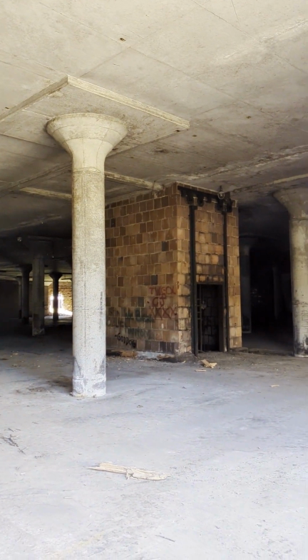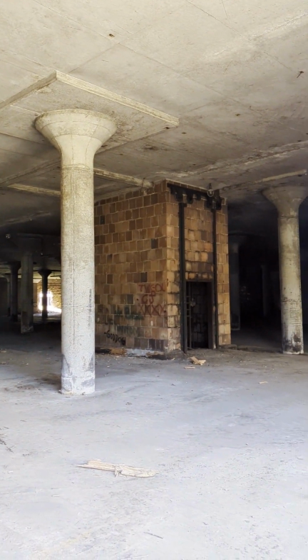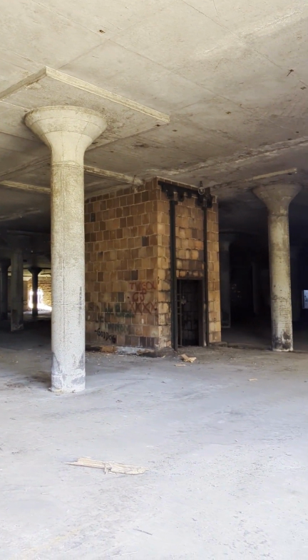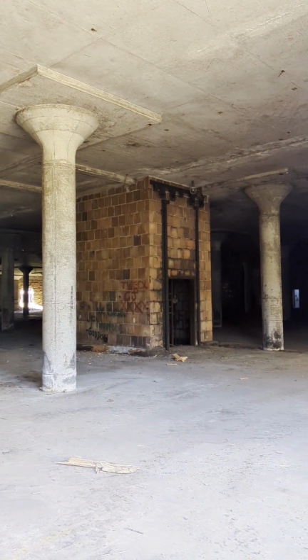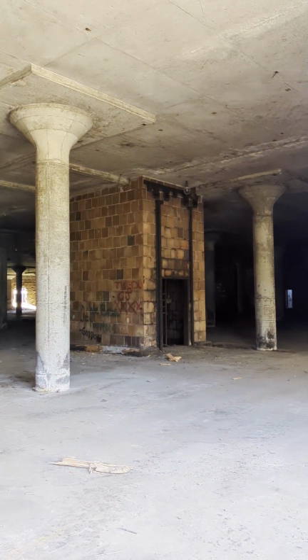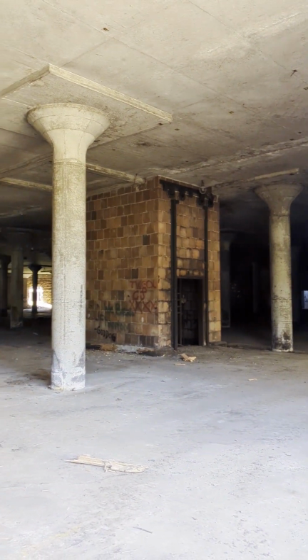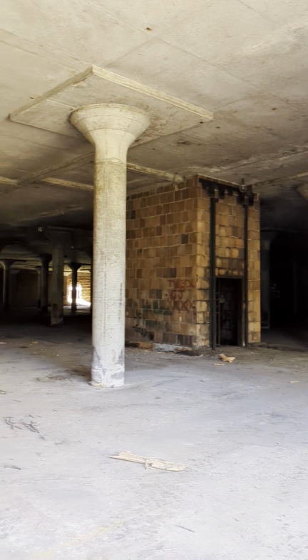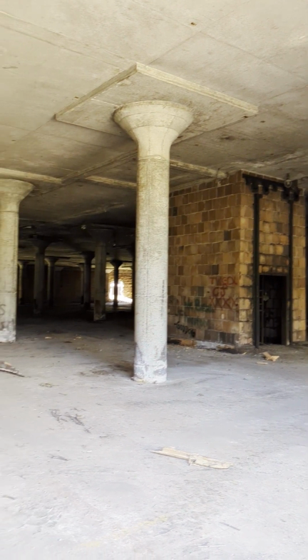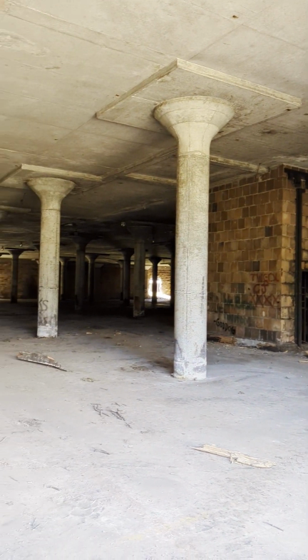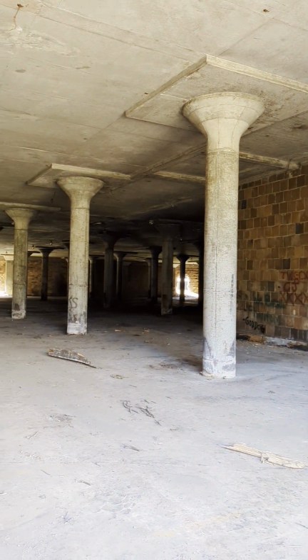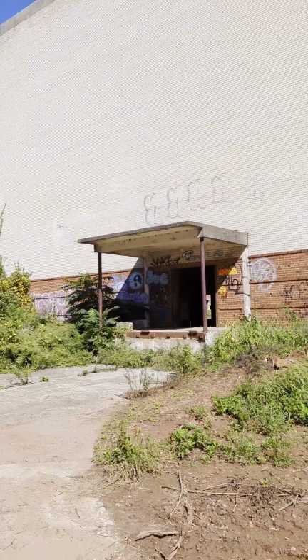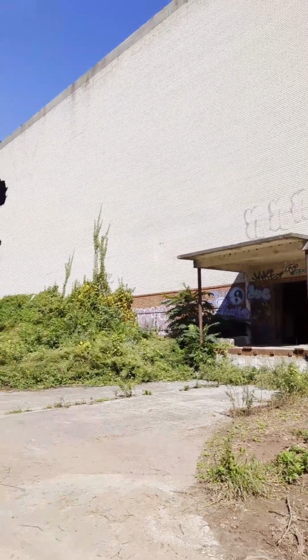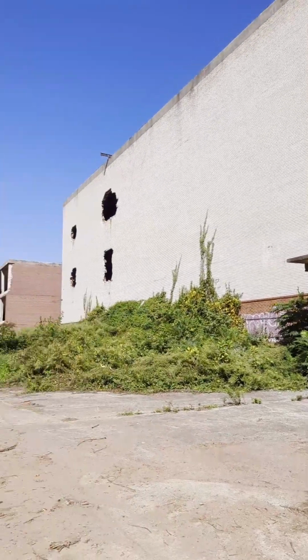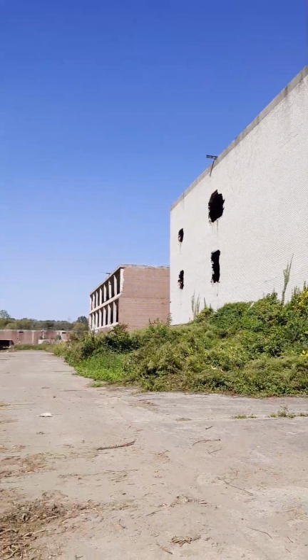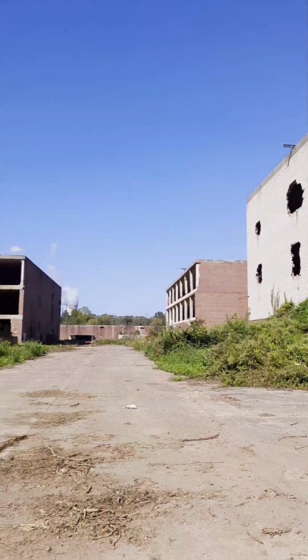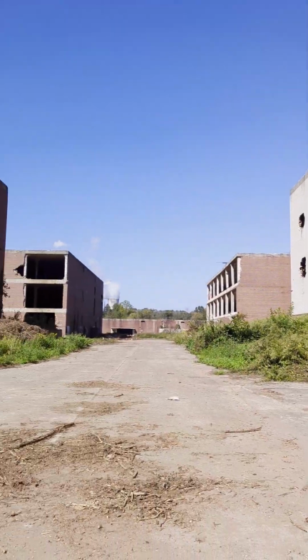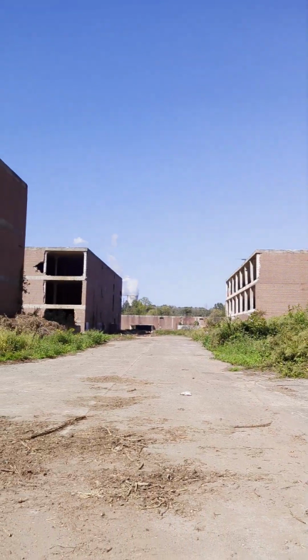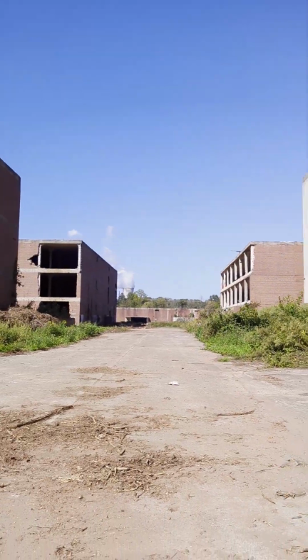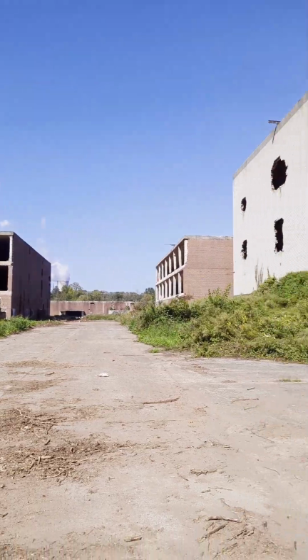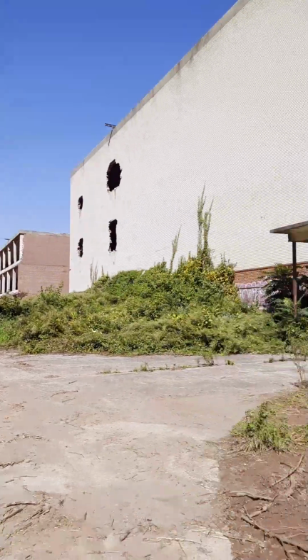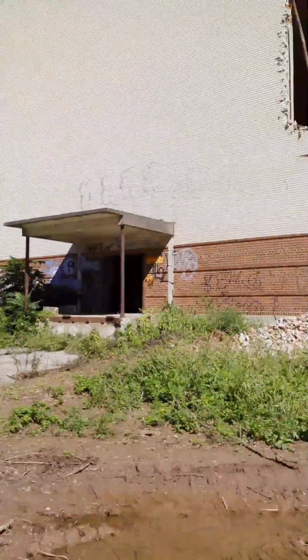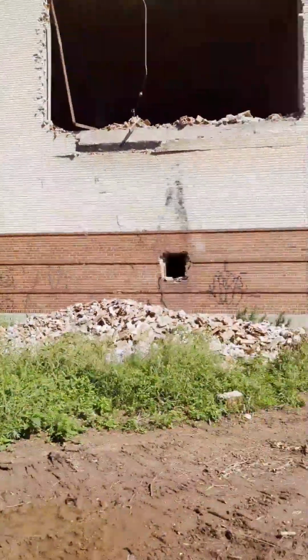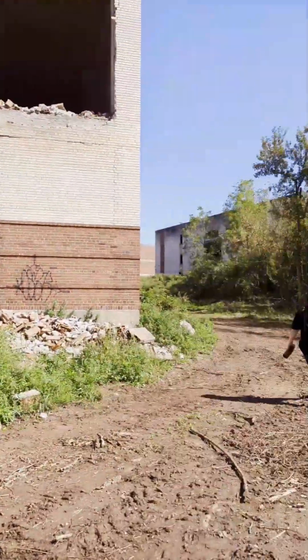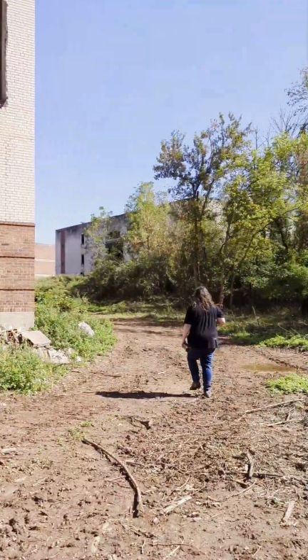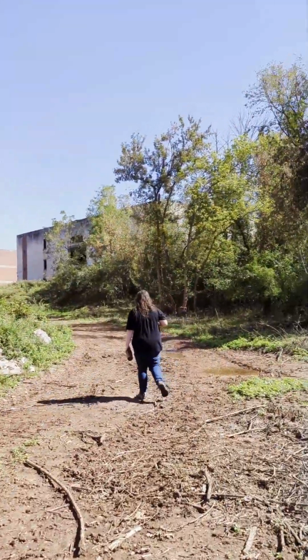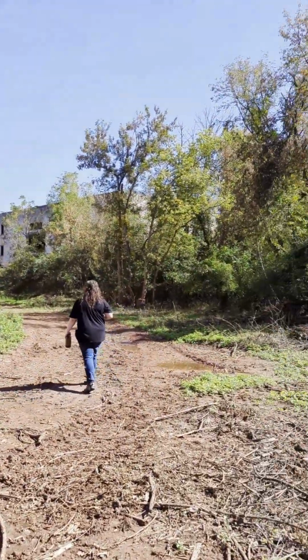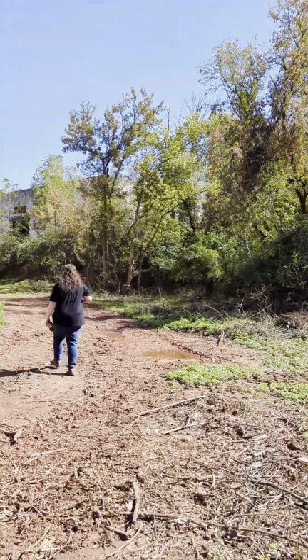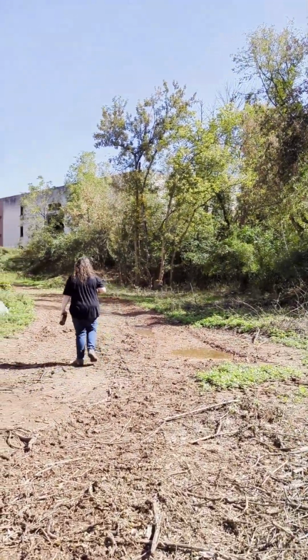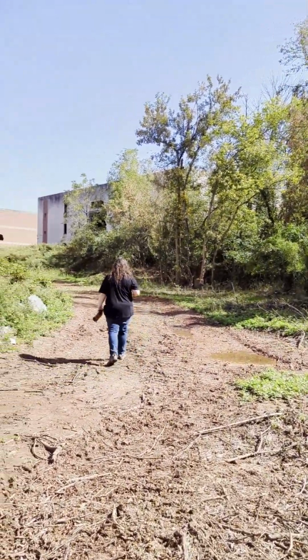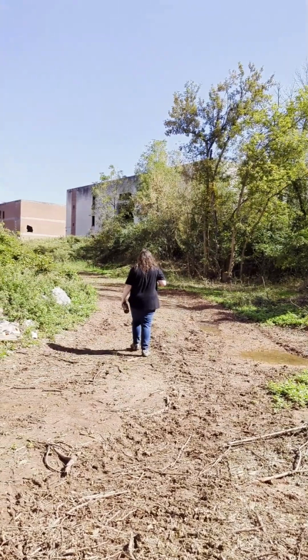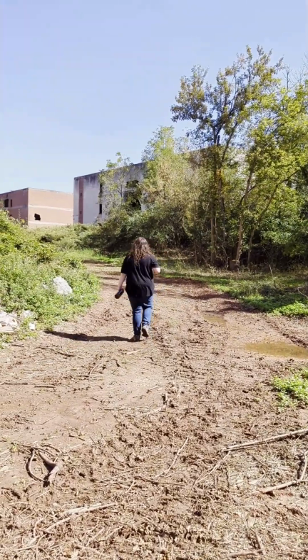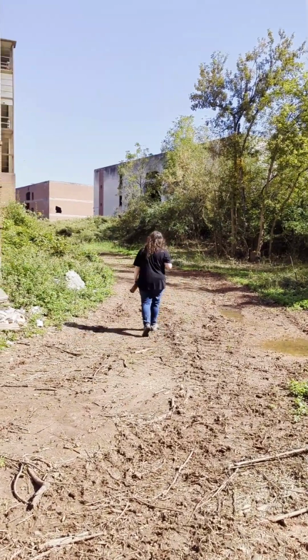Another elevator shaft. It's like a big town — it's gonna be about the size of Phoenixville.